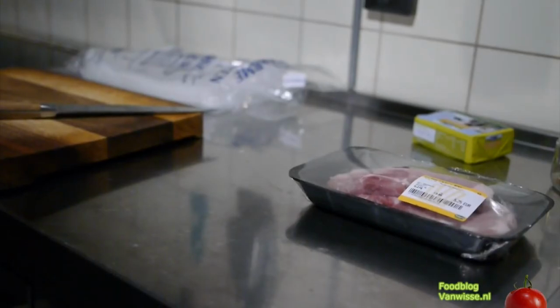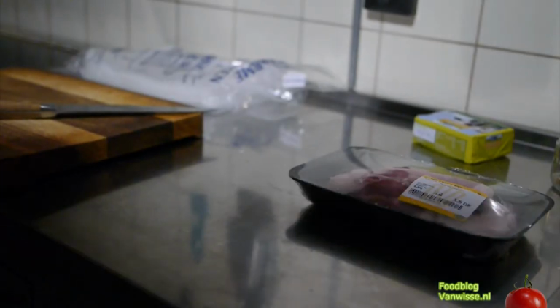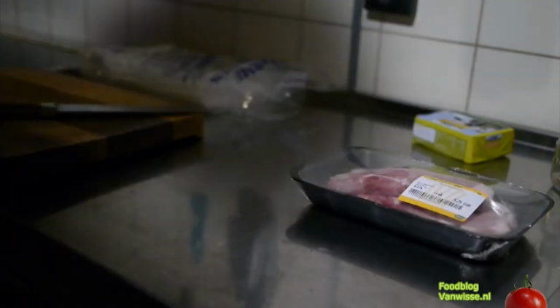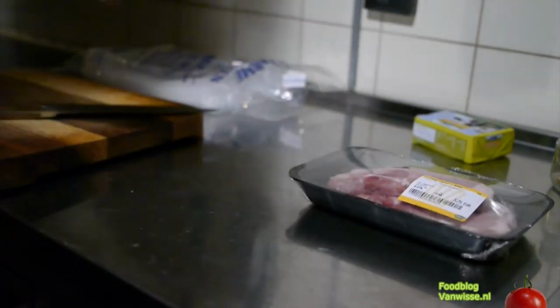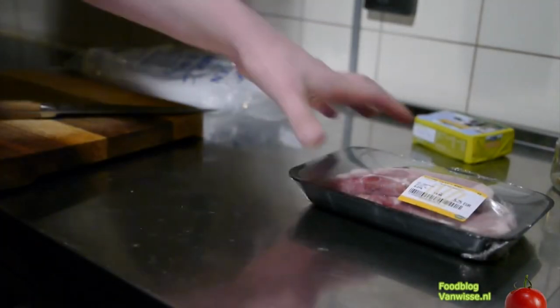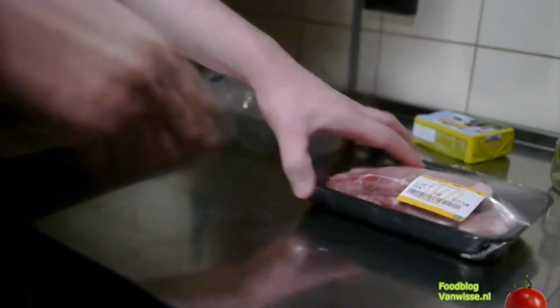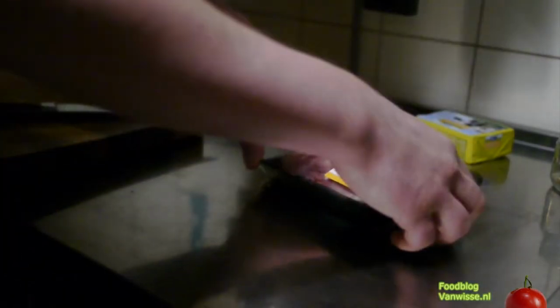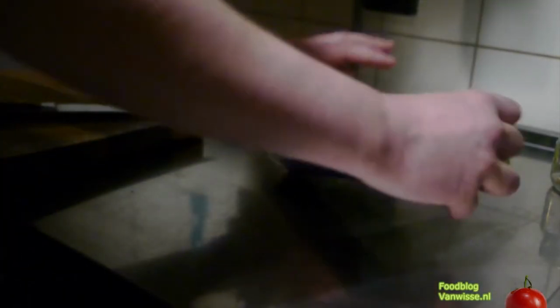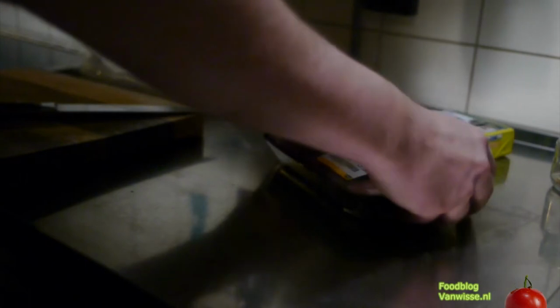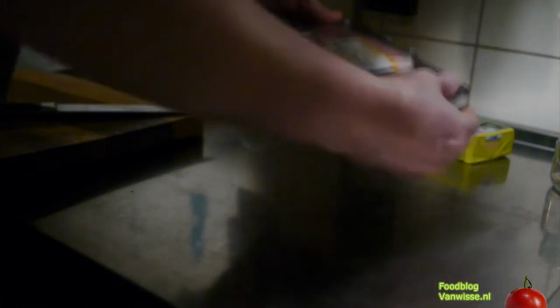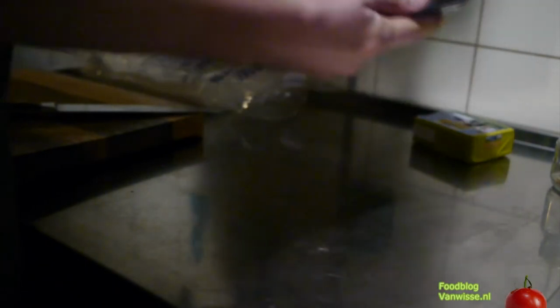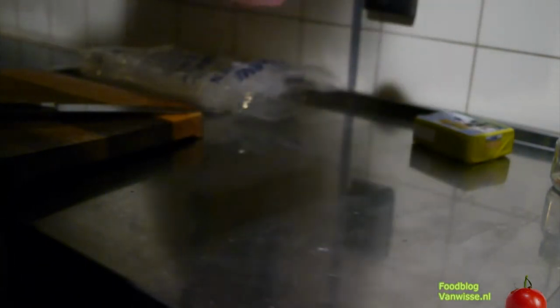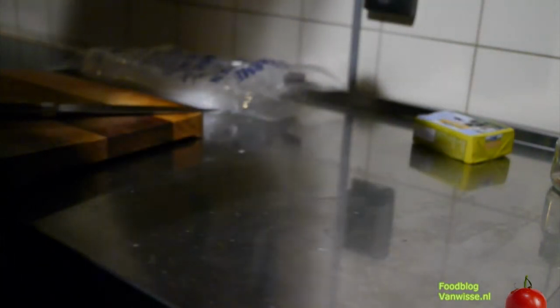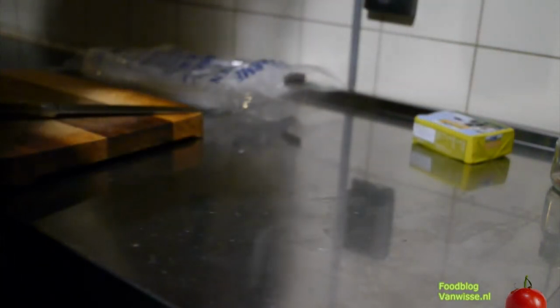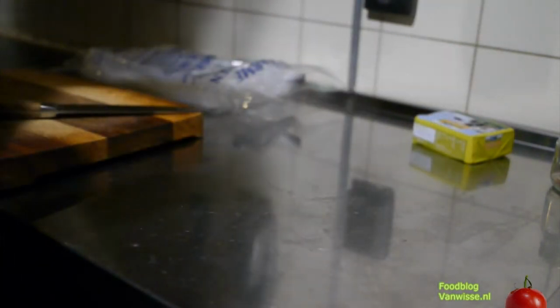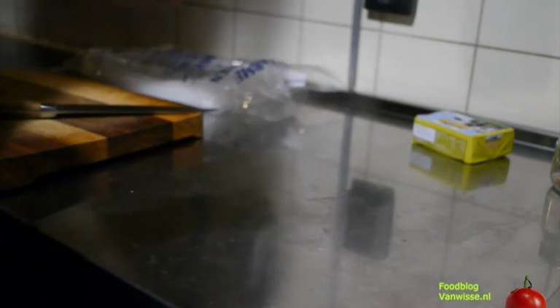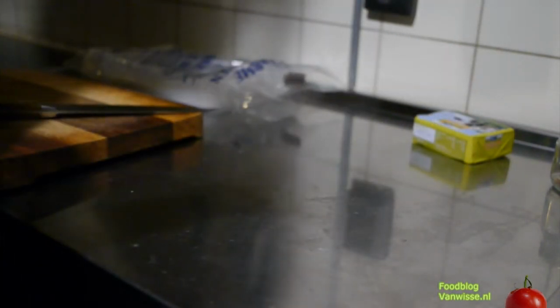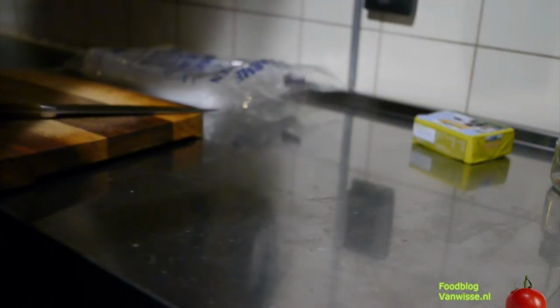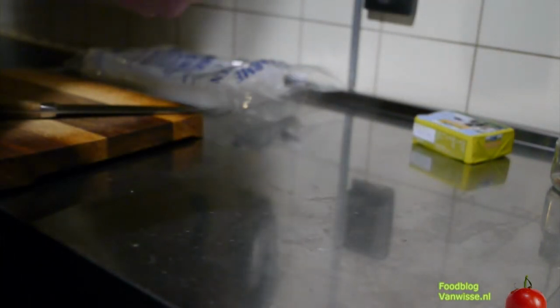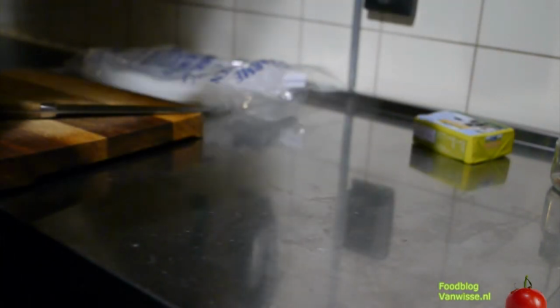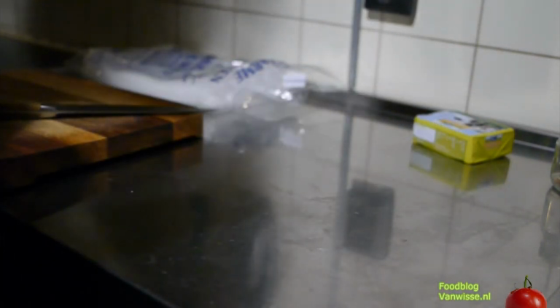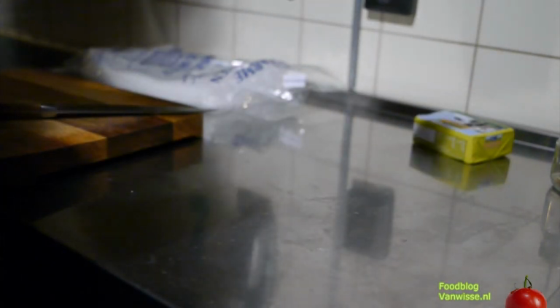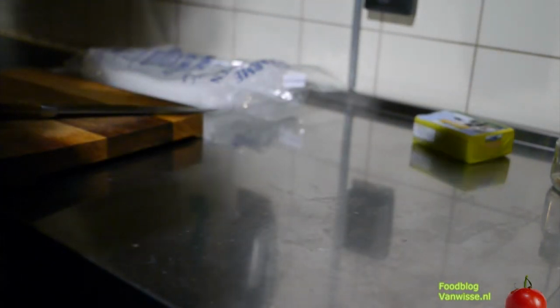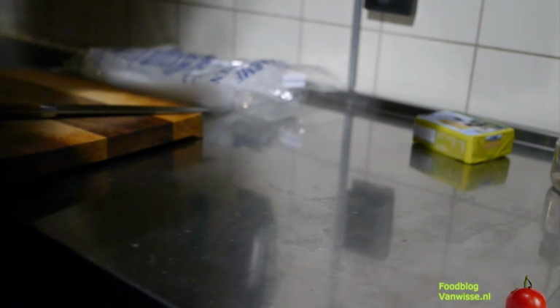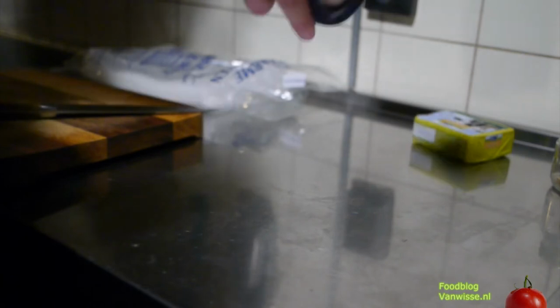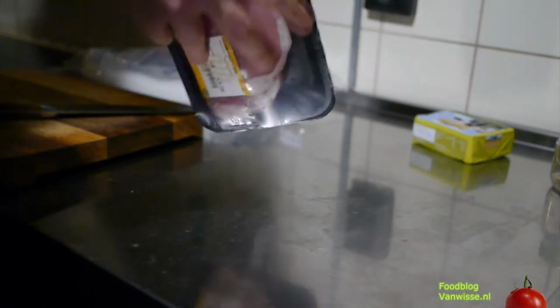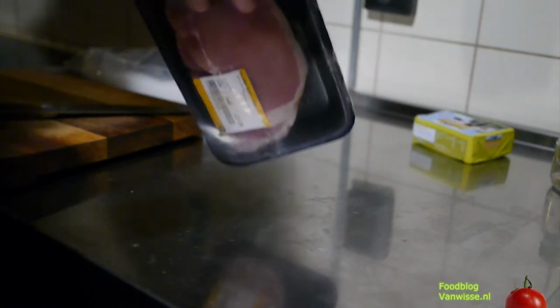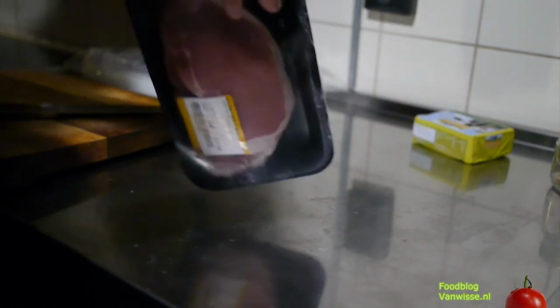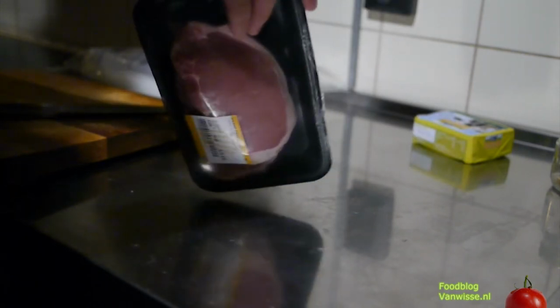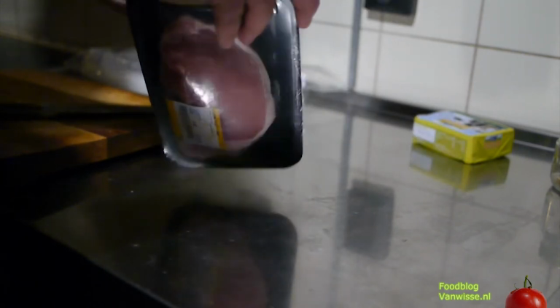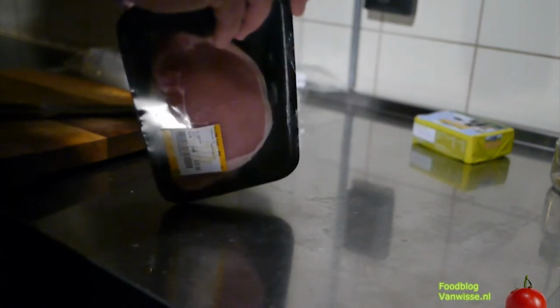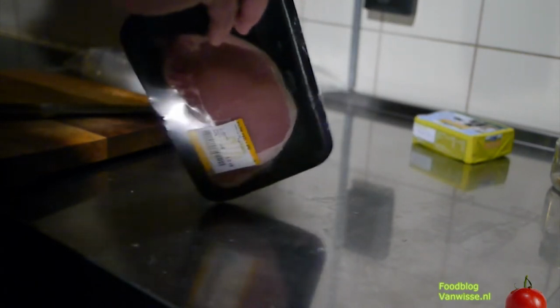Today we are going to make slow-cooked pork — it's a Livar breed of pigs kept at a monastery, a Dutch breed.